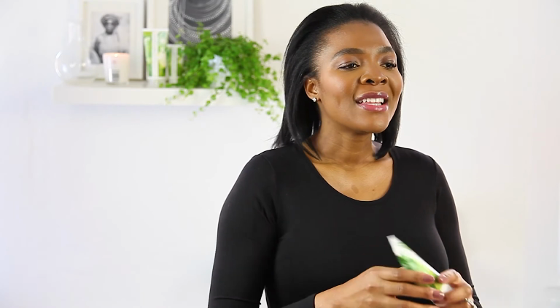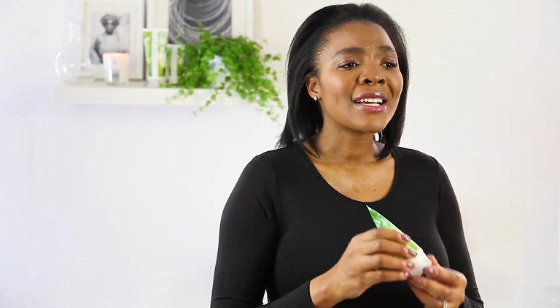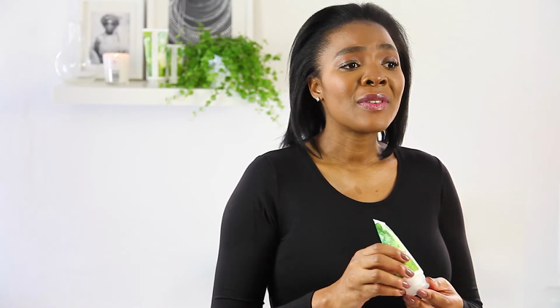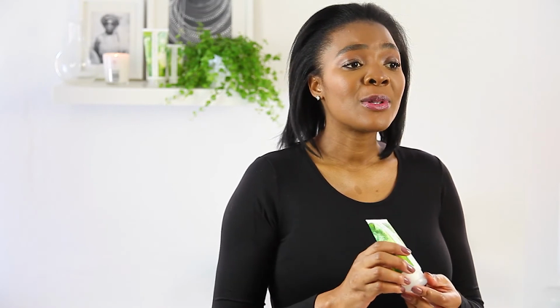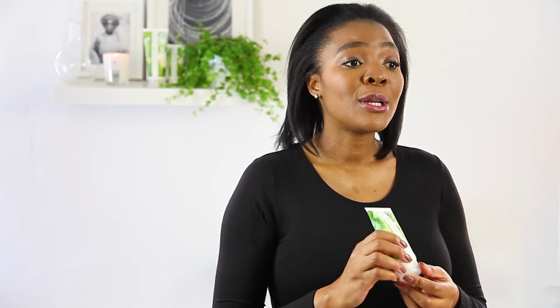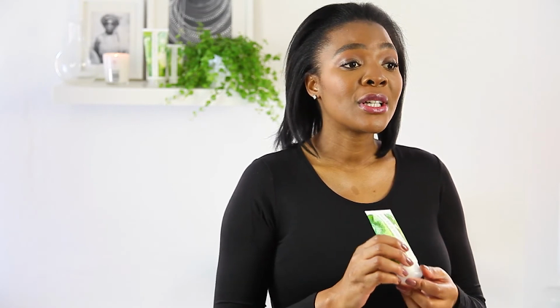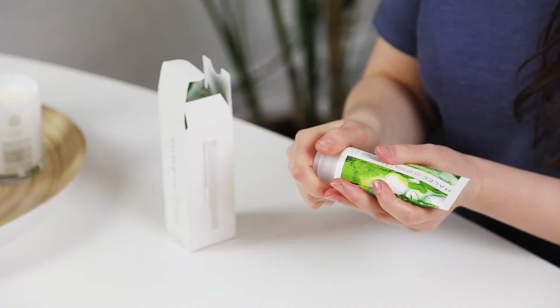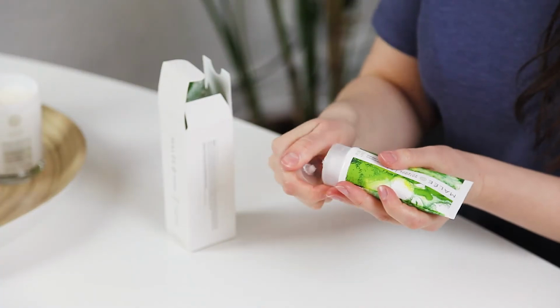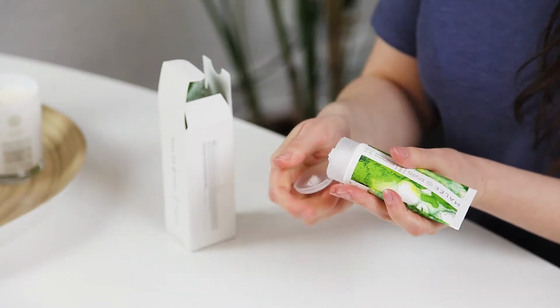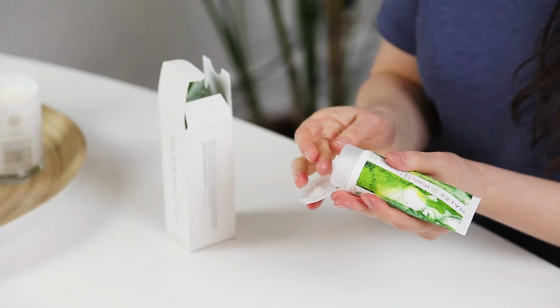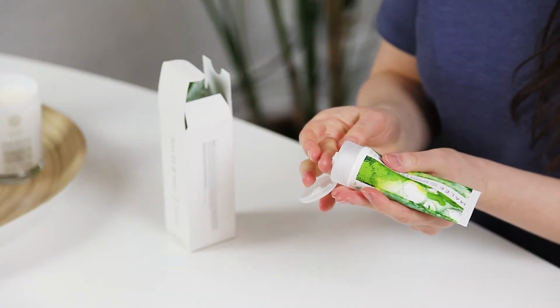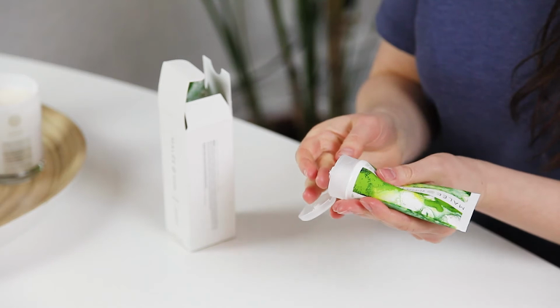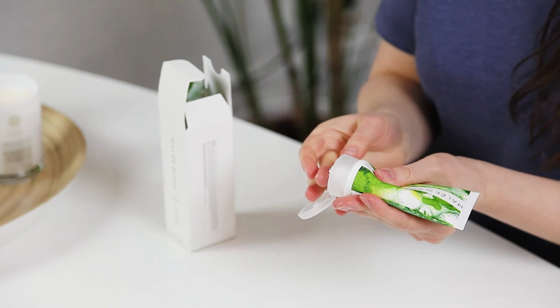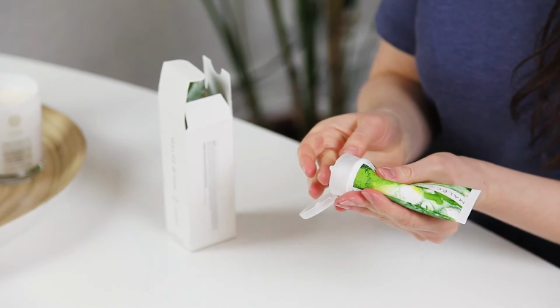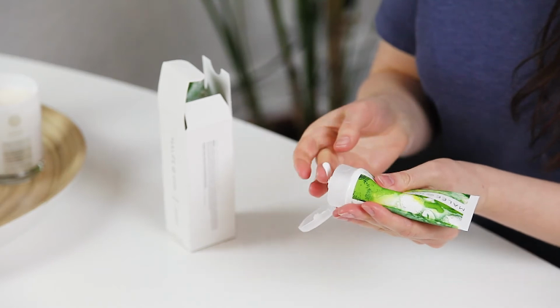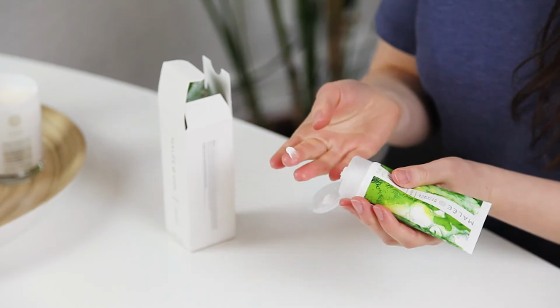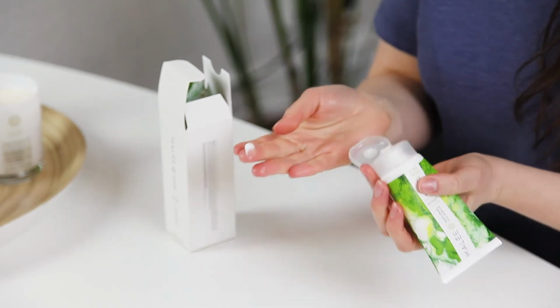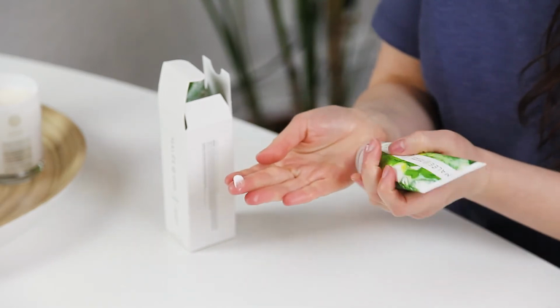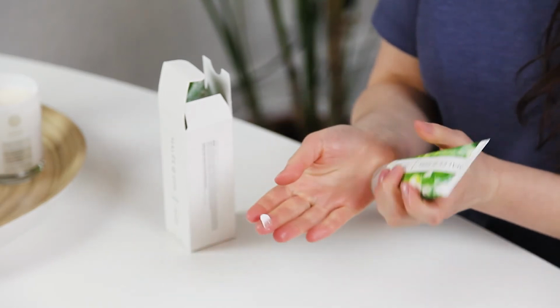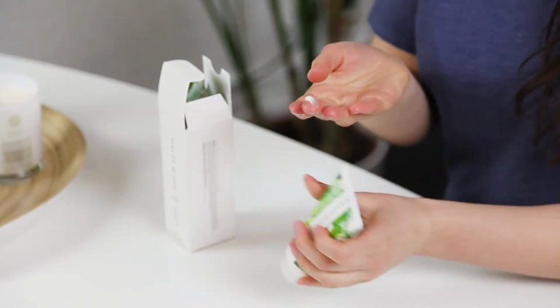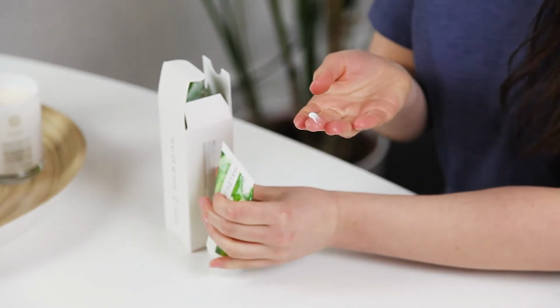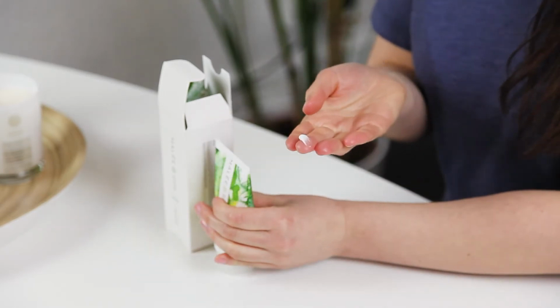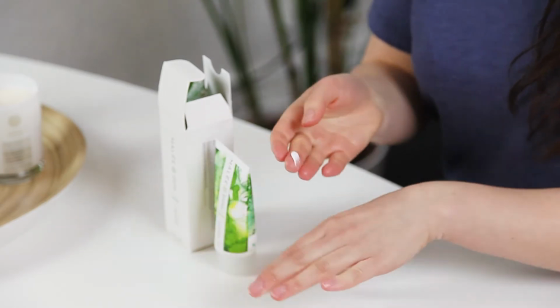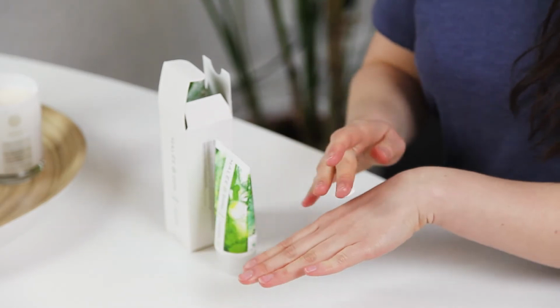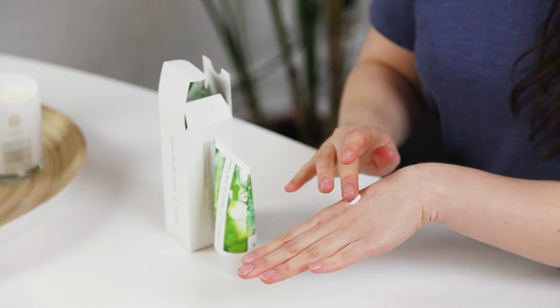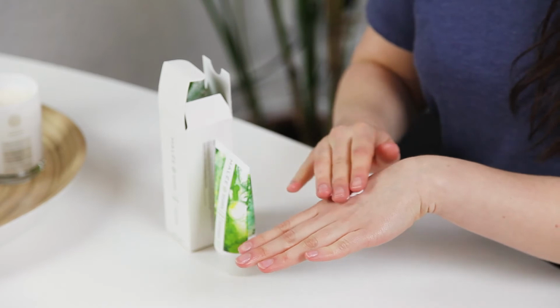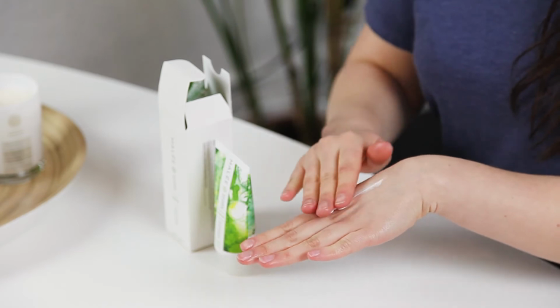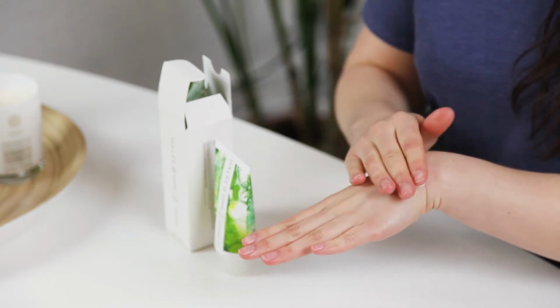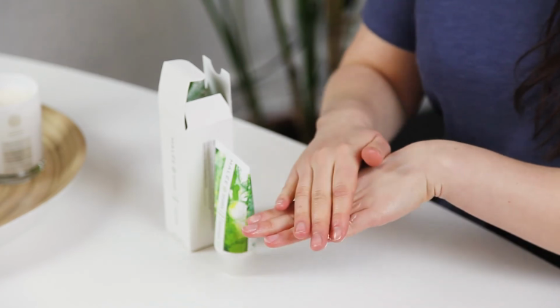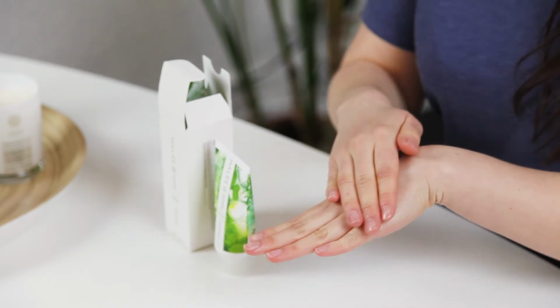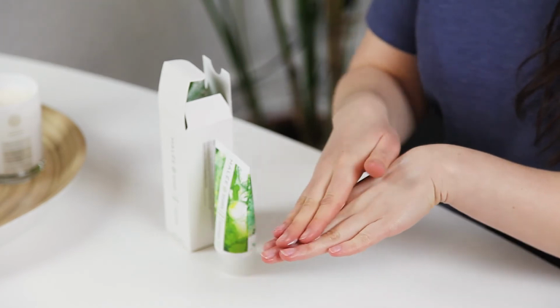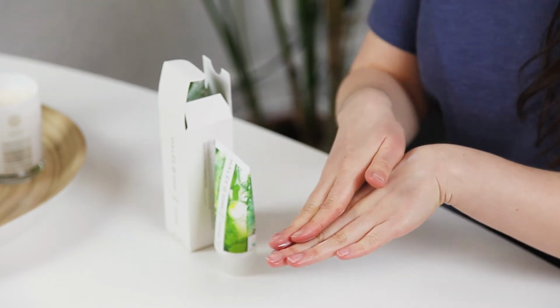The texture of this is between a lotion and a butter. It's easy to apply and you get the nice nourishing feel of a light butter but with great absorption, almost like a lotion.